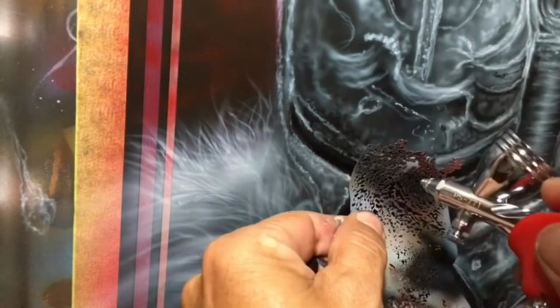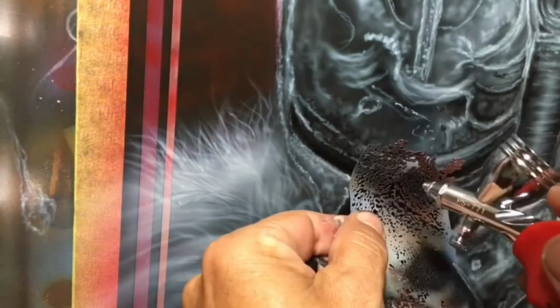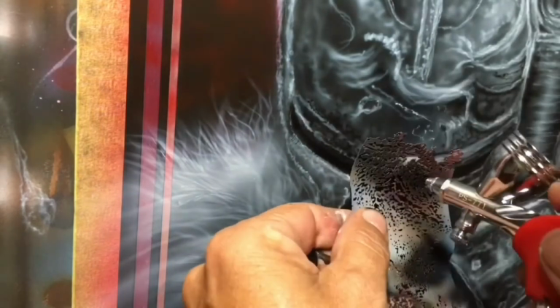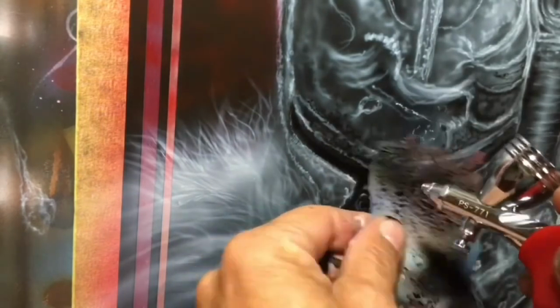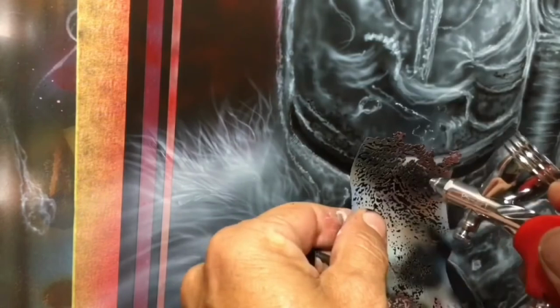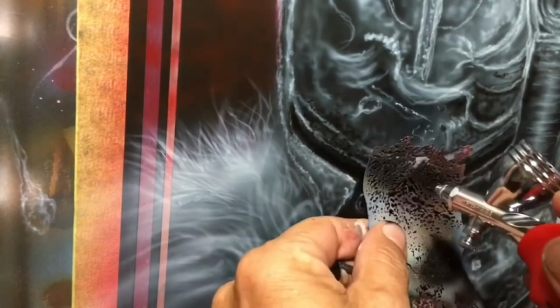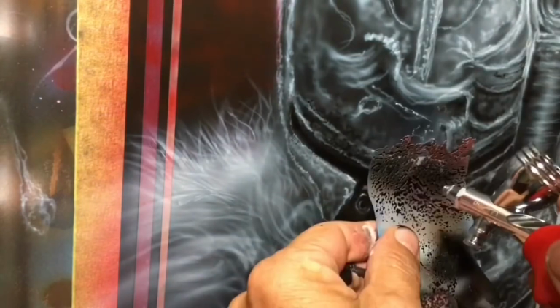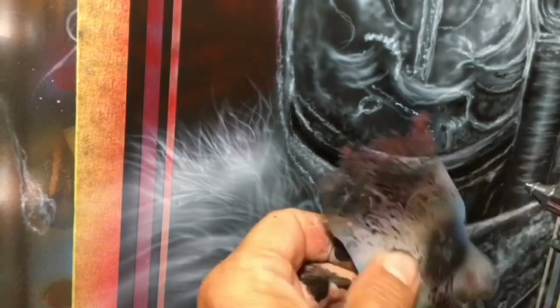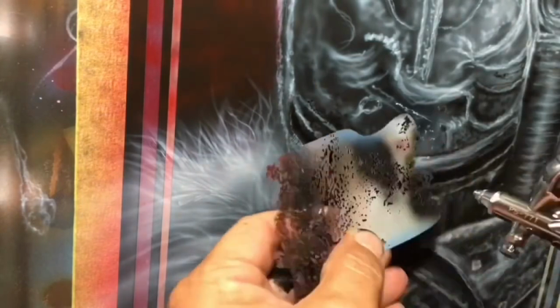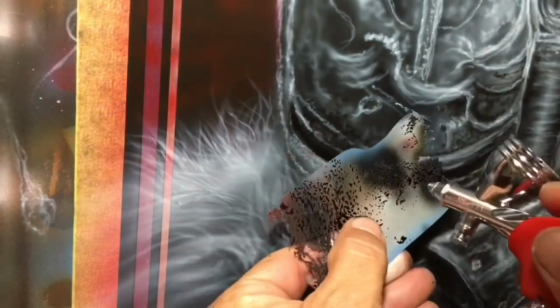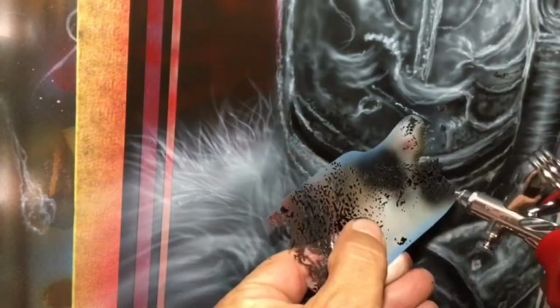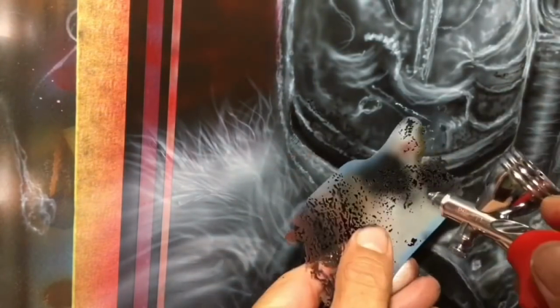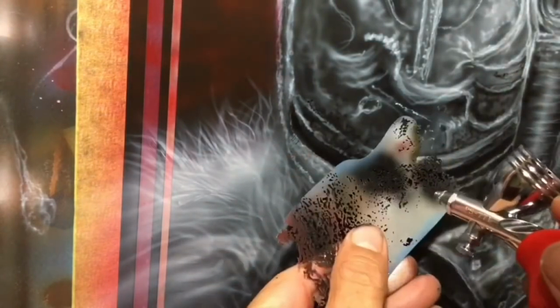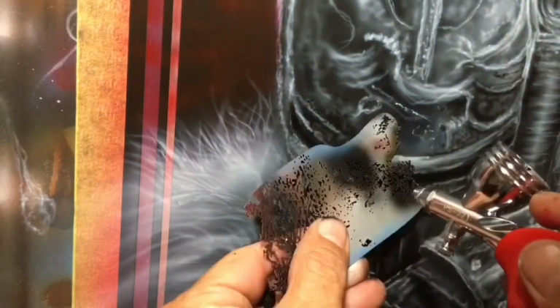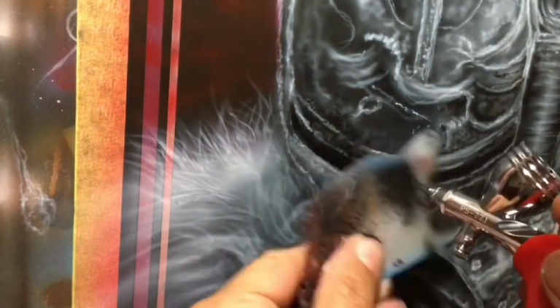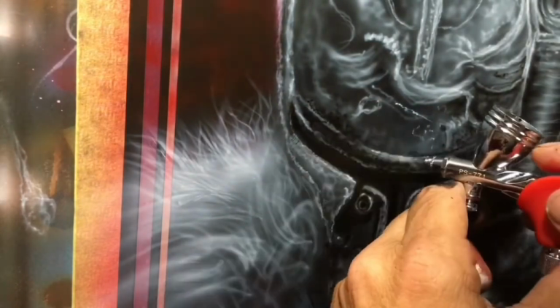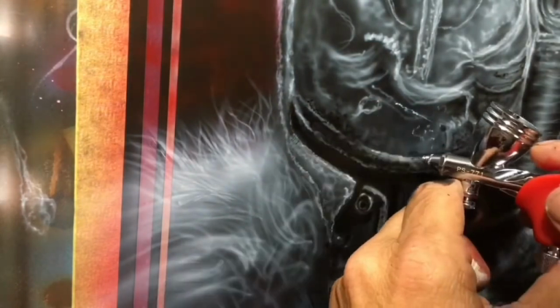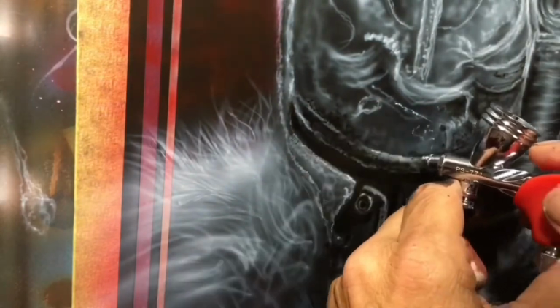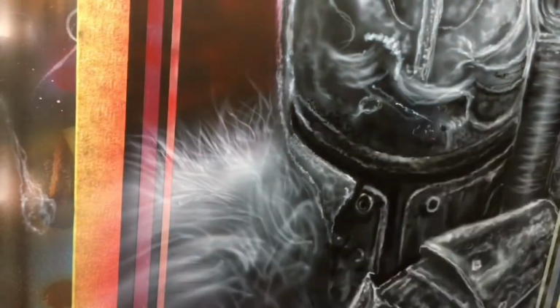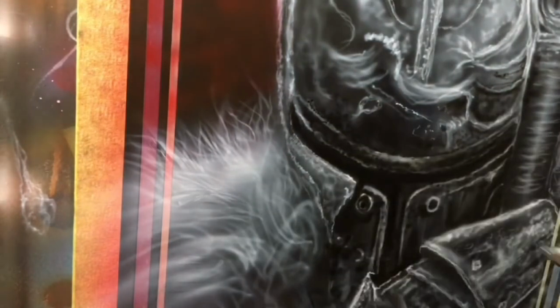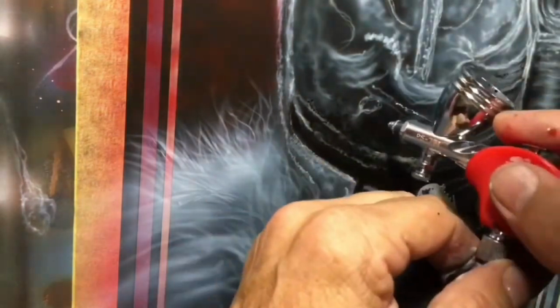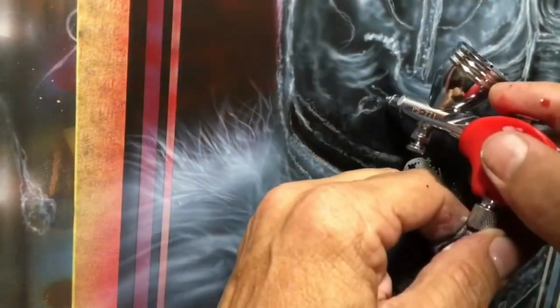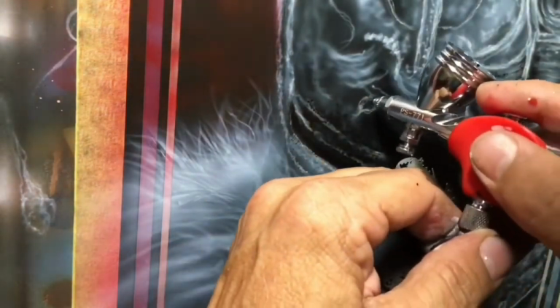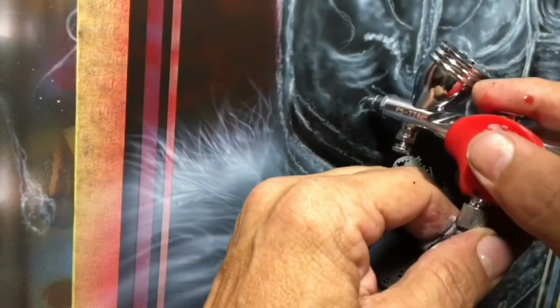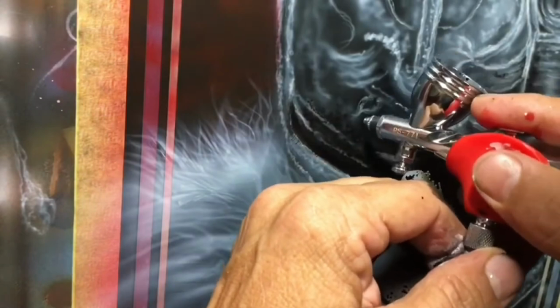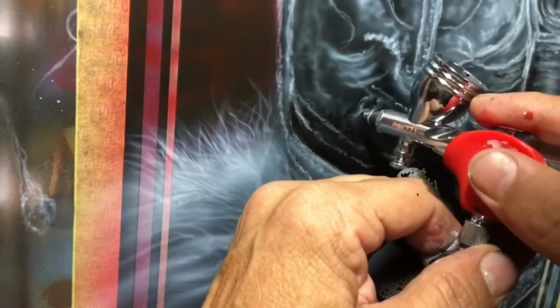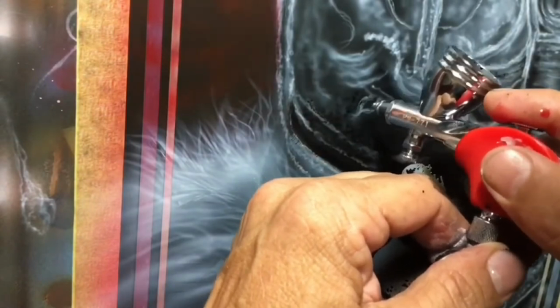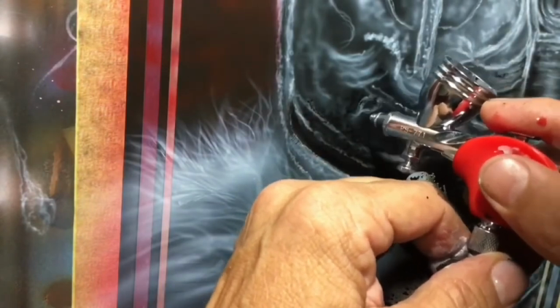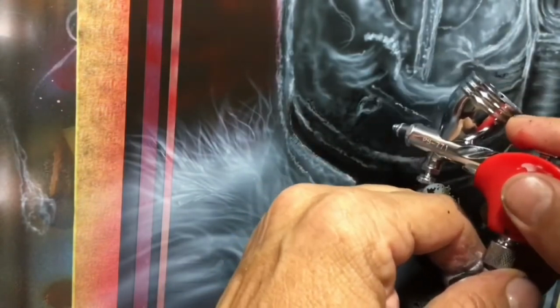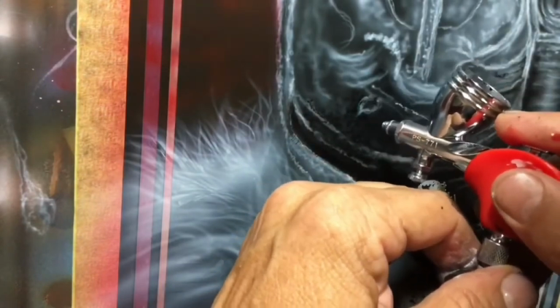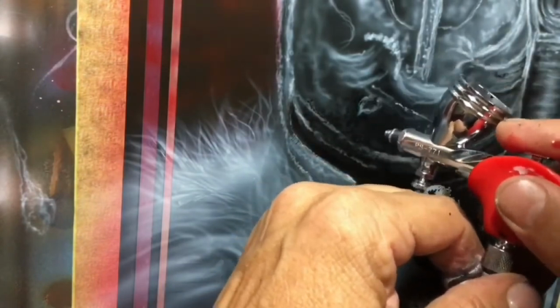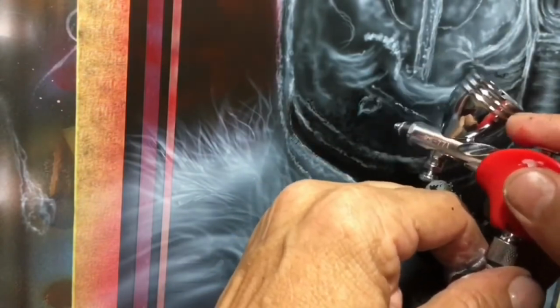I'm going to use a small texture stencil here to create some of those textures, but notice I always reinforce any stencil work with some freehand work.